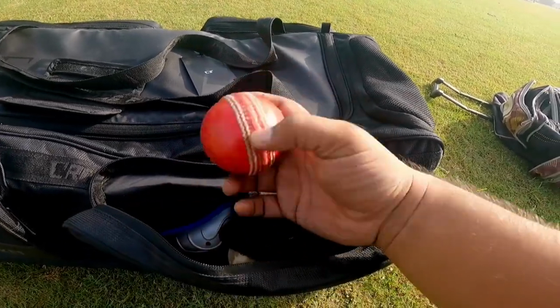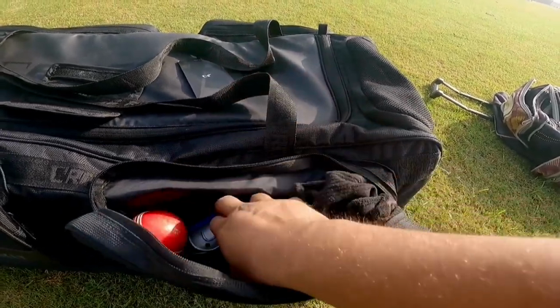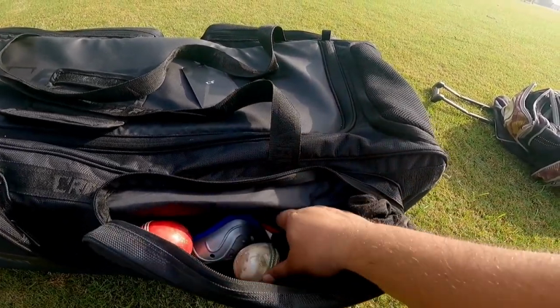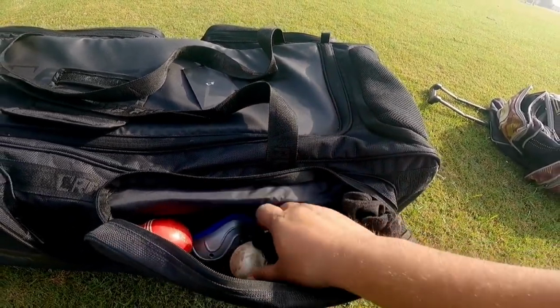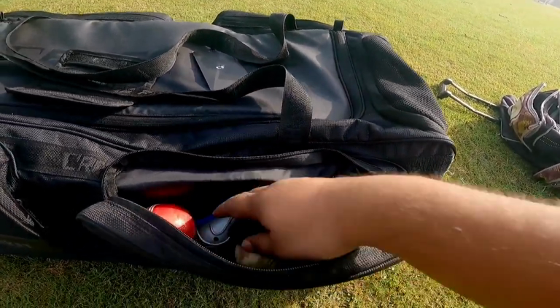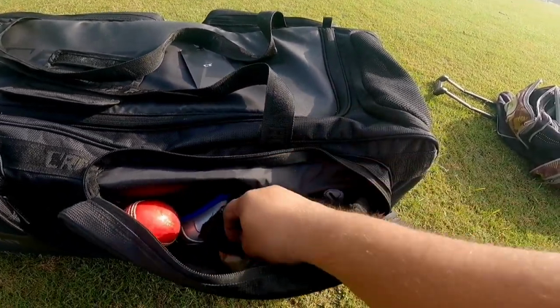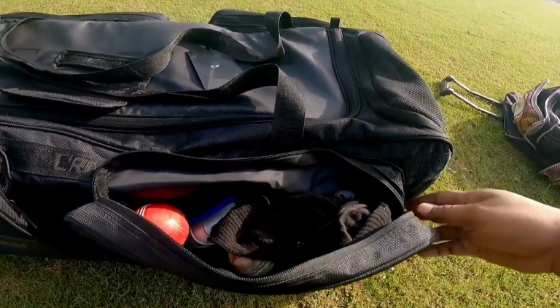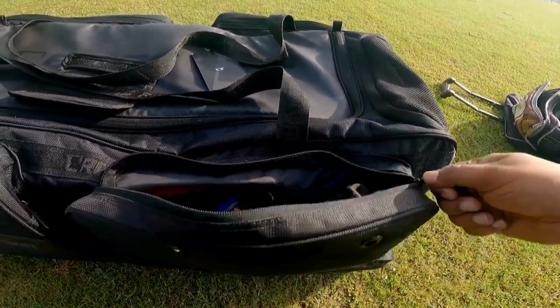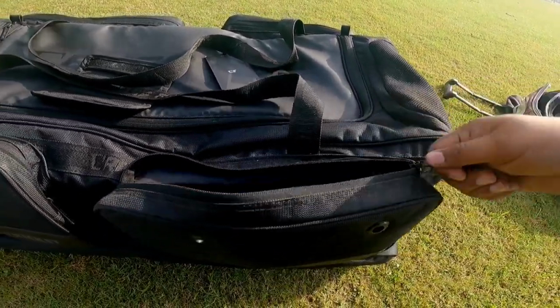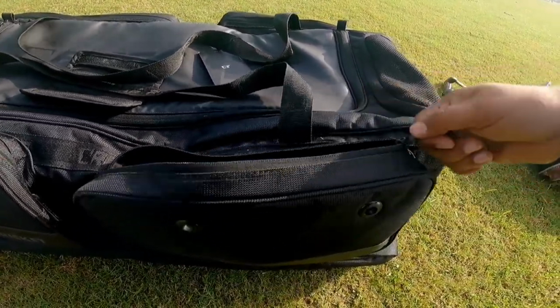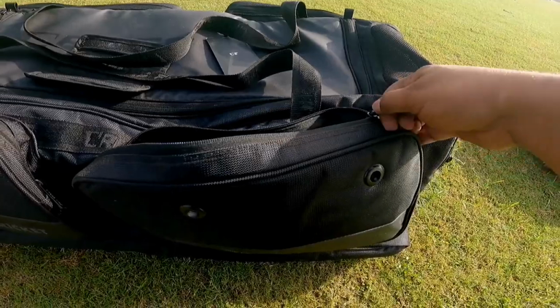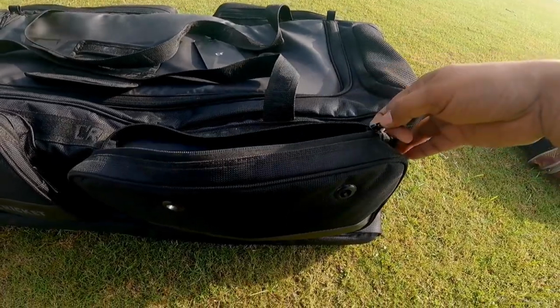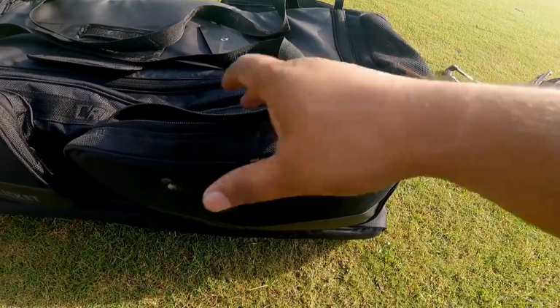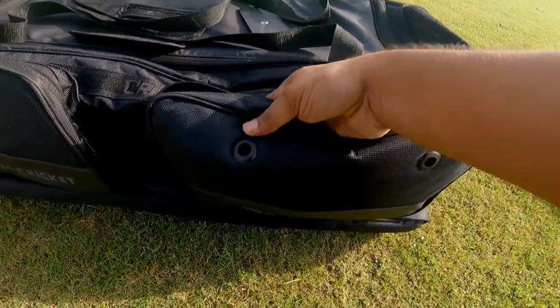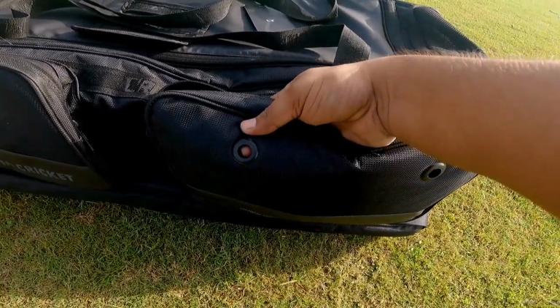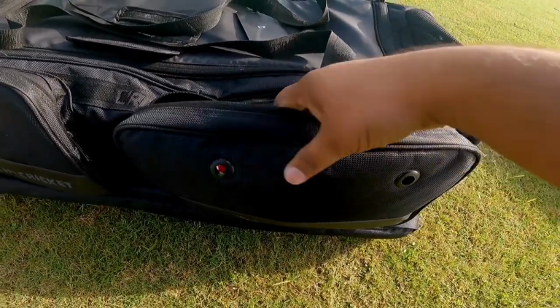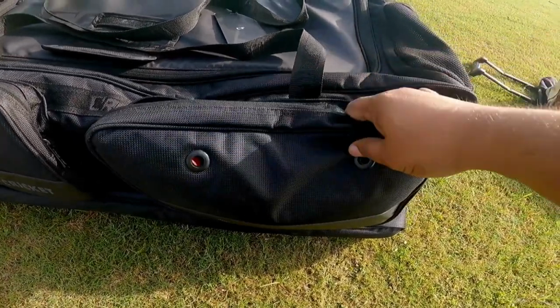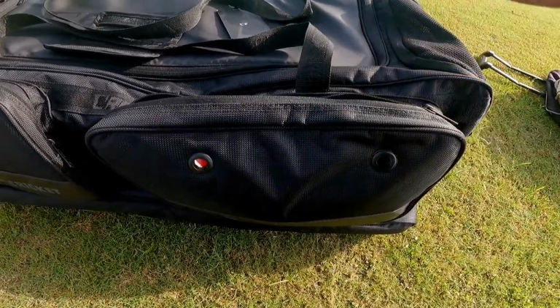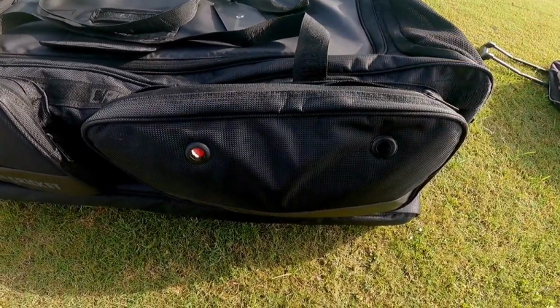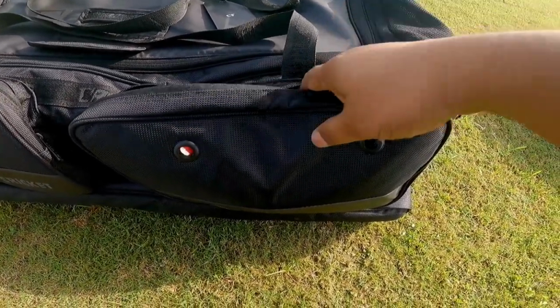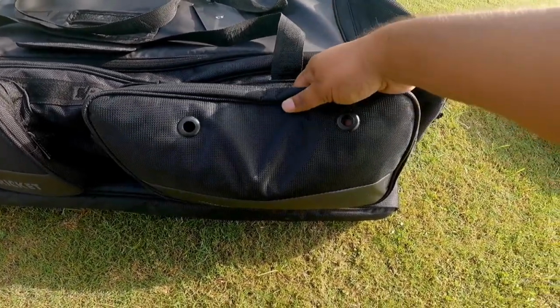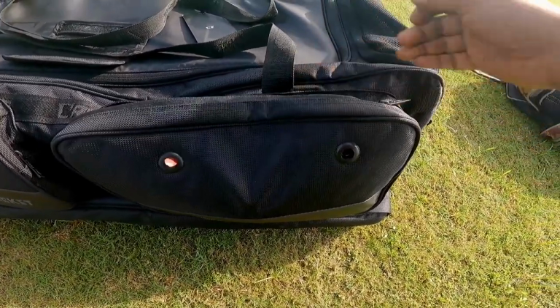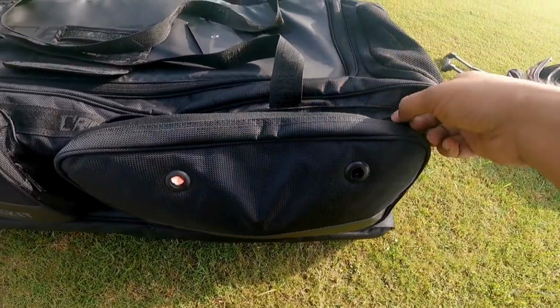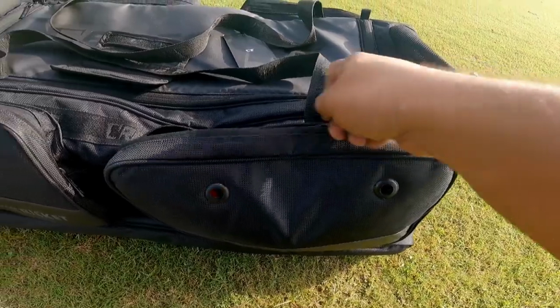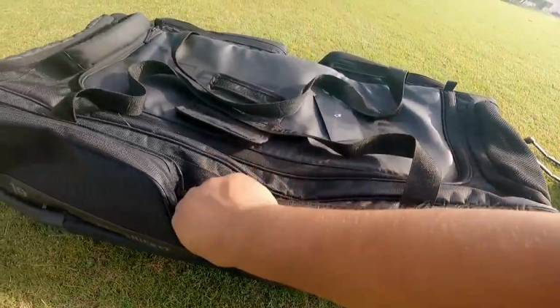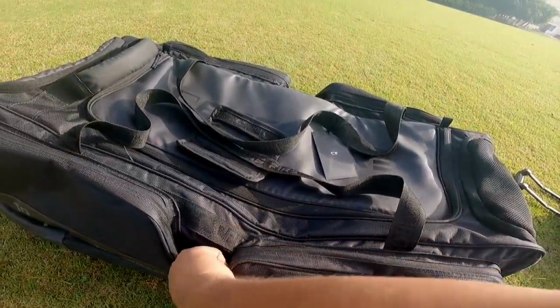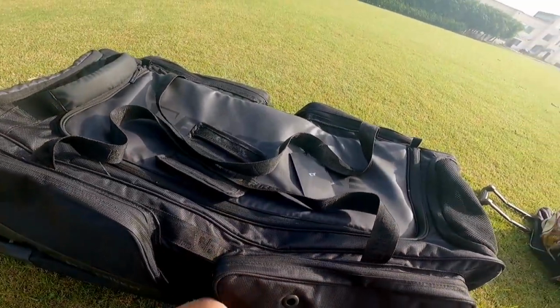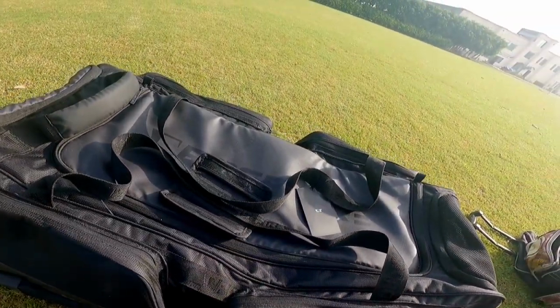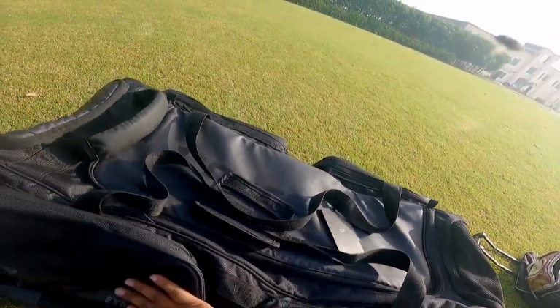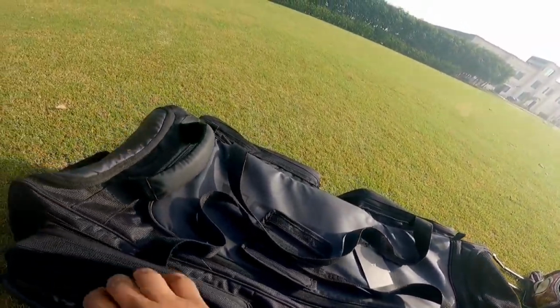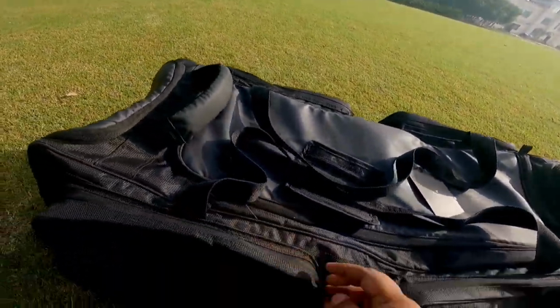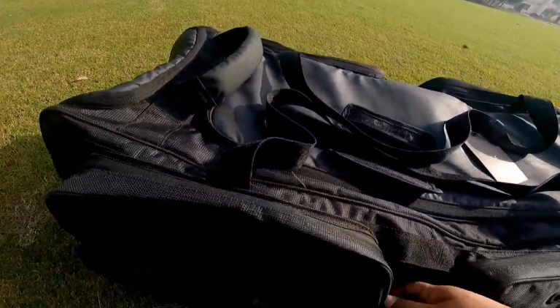Here are some spare balls held inside. There is a quick dry pocket with a lot of holes so the air can easily pass through, keeping things fresh. There is no smell build-up in the kit bag because of this ventilation.